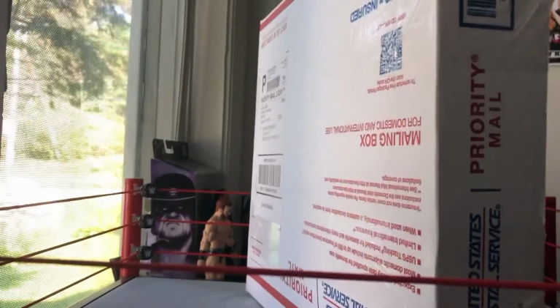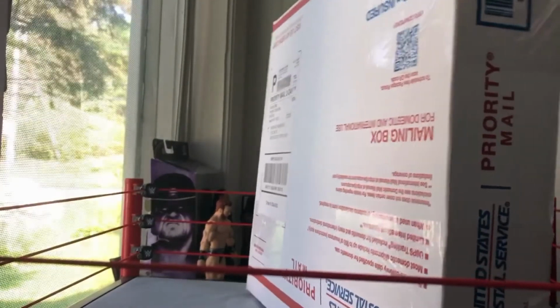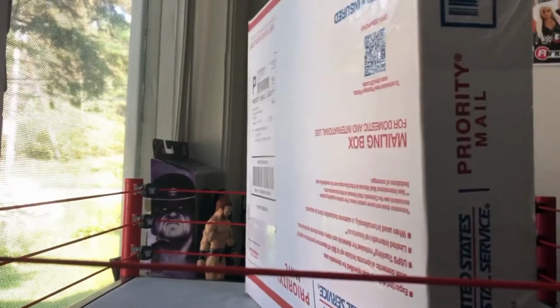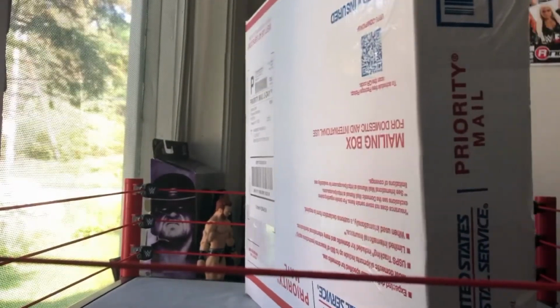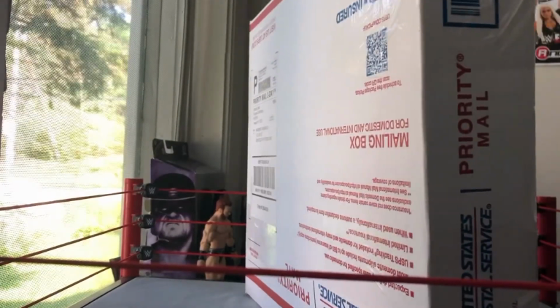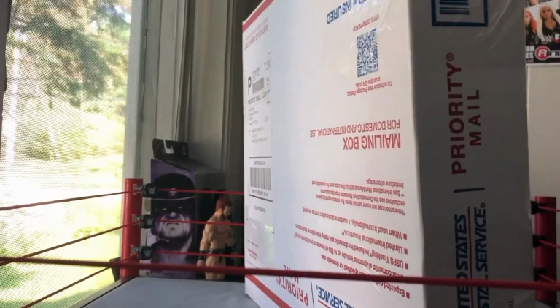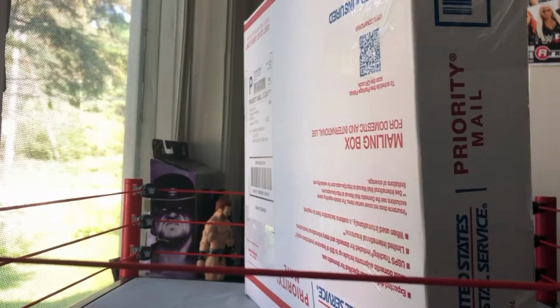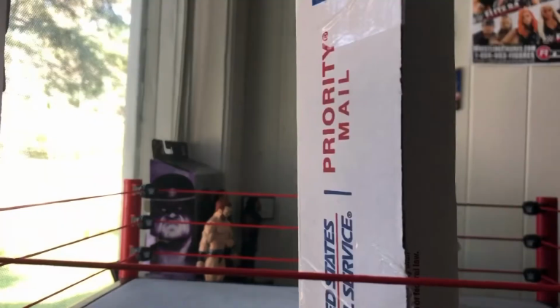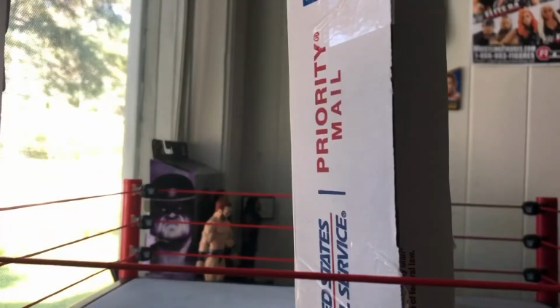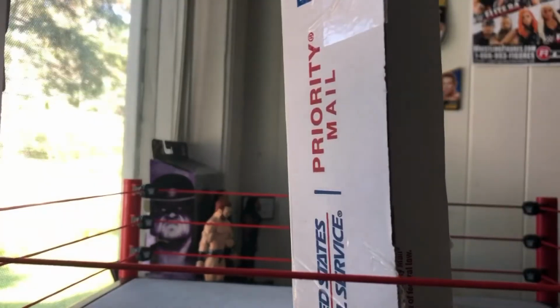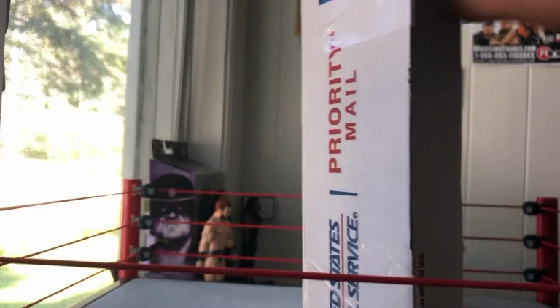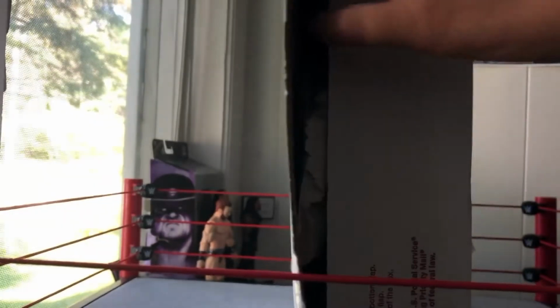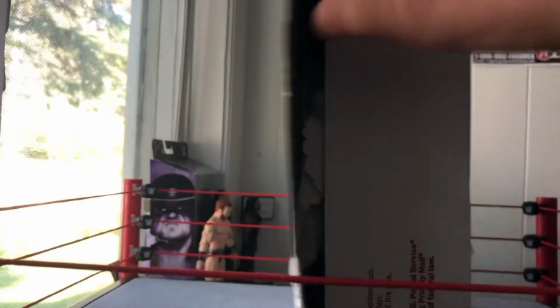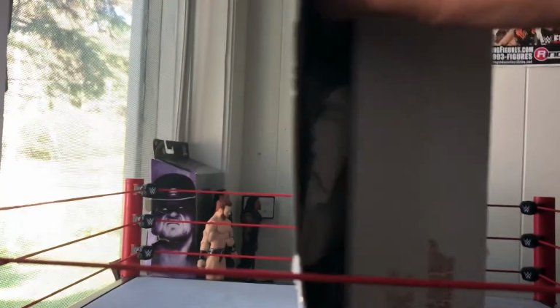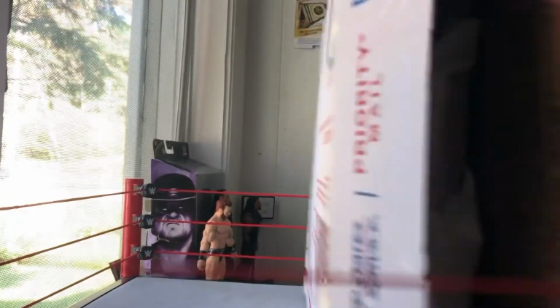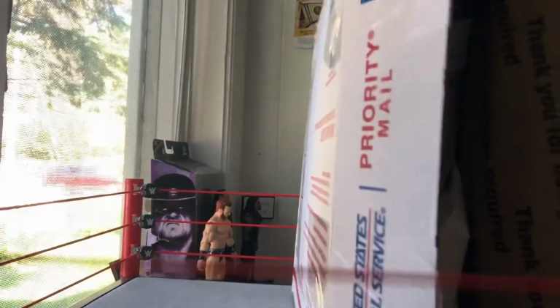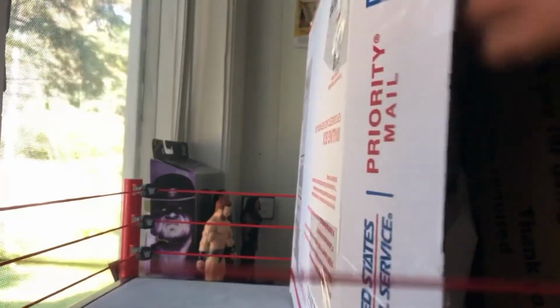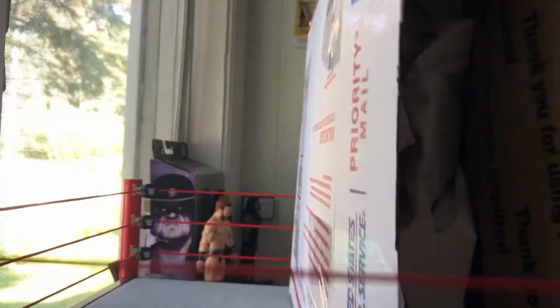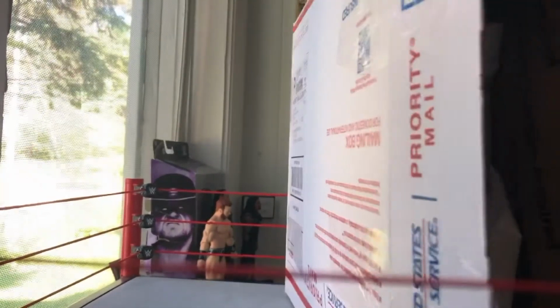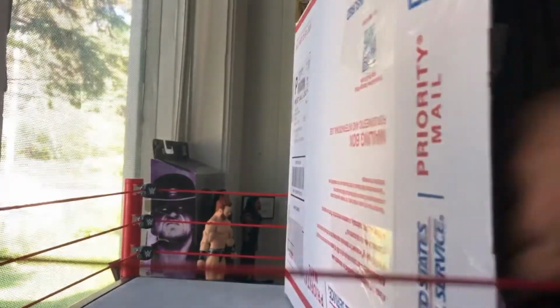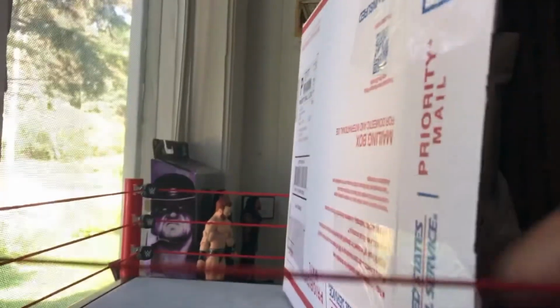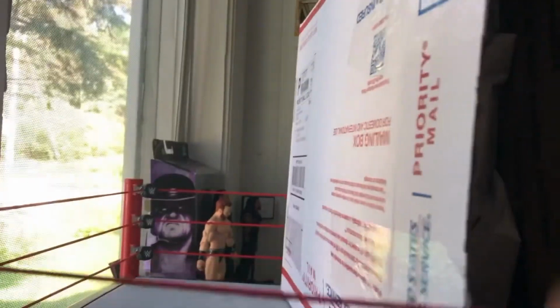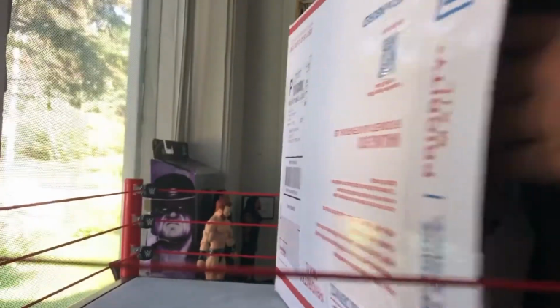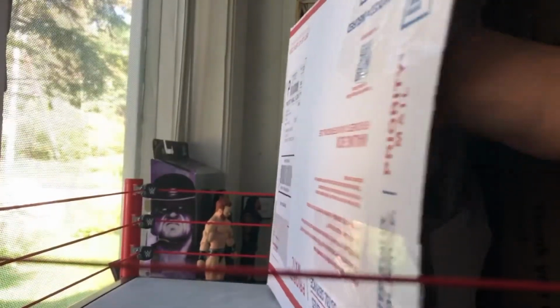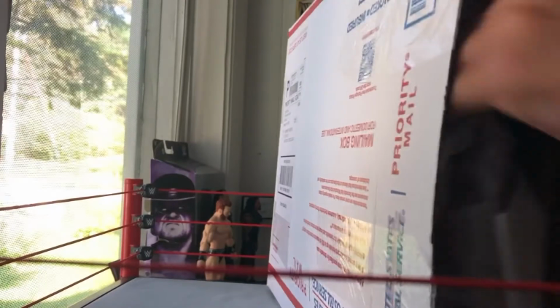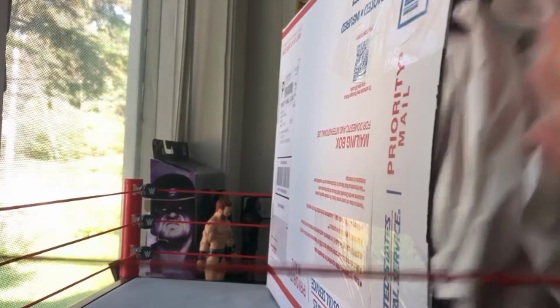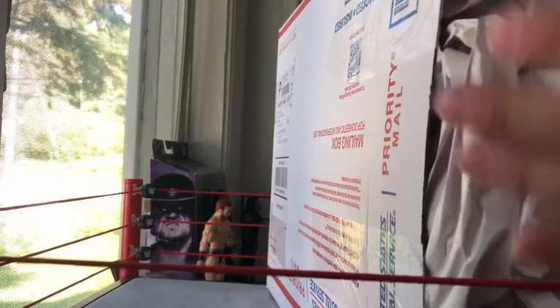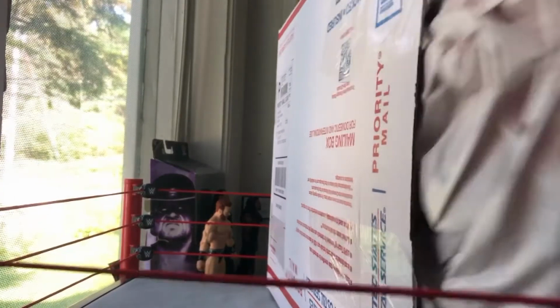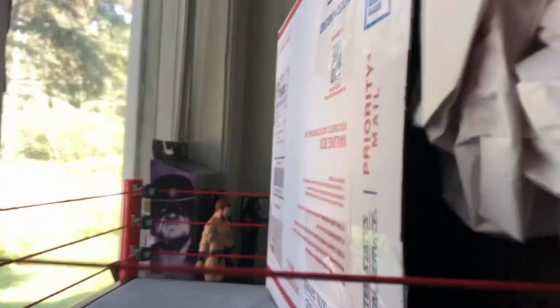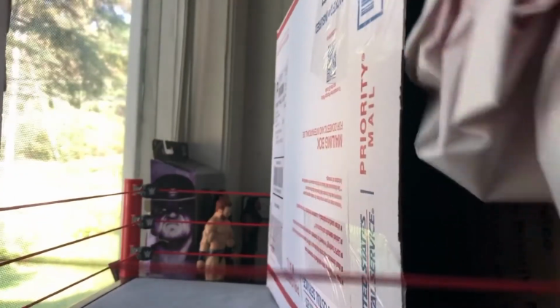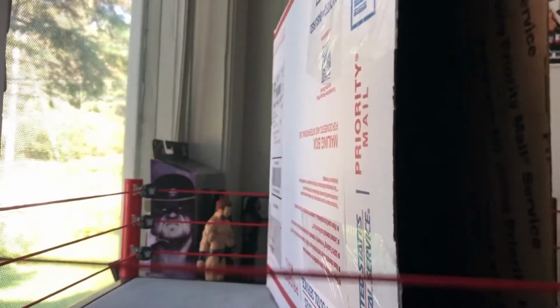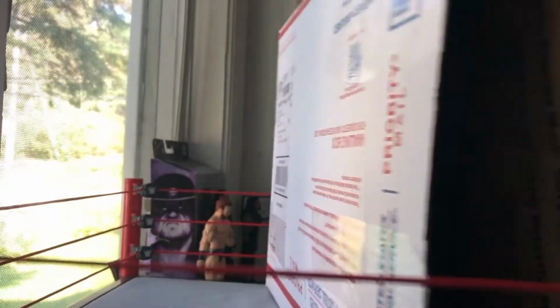Let's see if I can get this open because of this piece of tape. I'm just going to pause the video real quick so I can do it. Ringside Collectibles, WrestlingFigures.com. Not to mention, the protective paper right there.